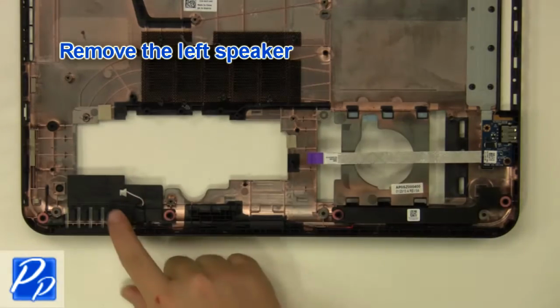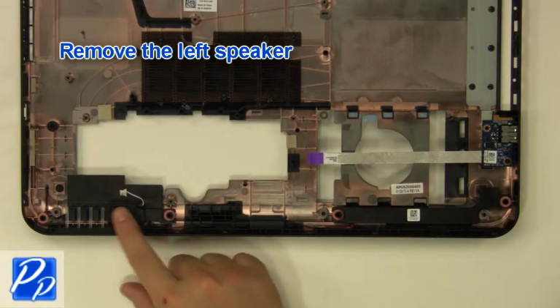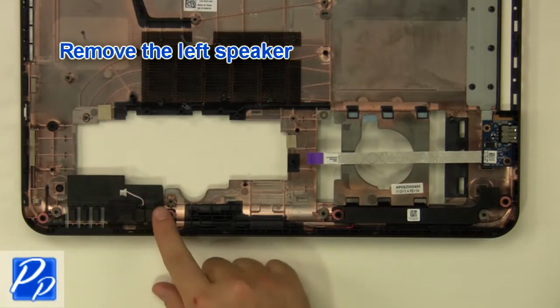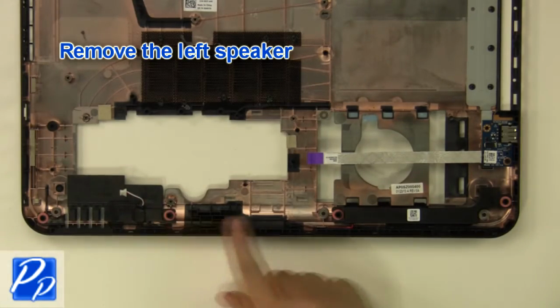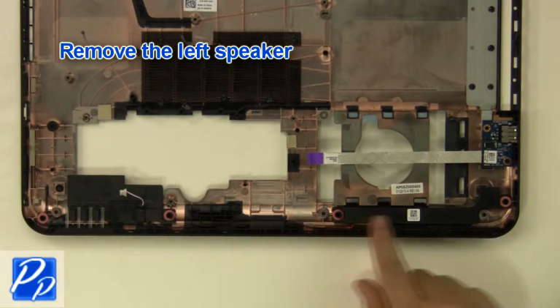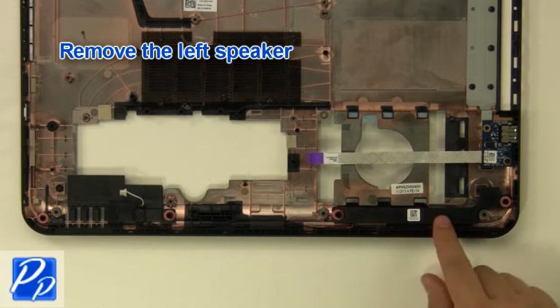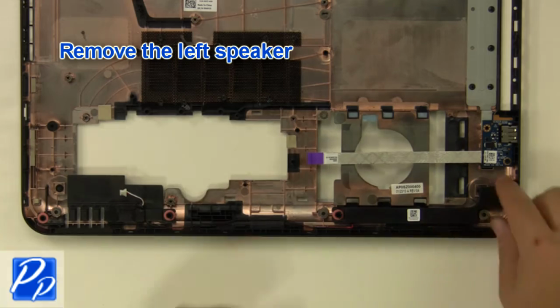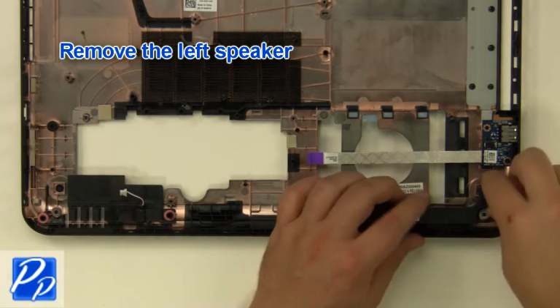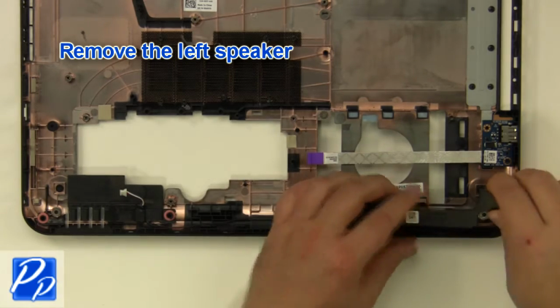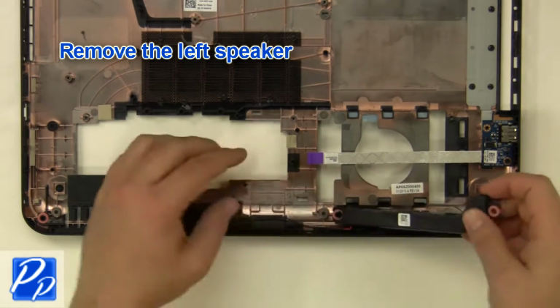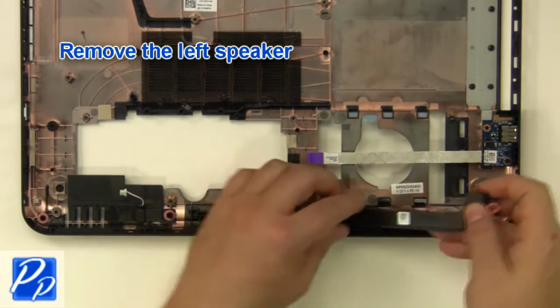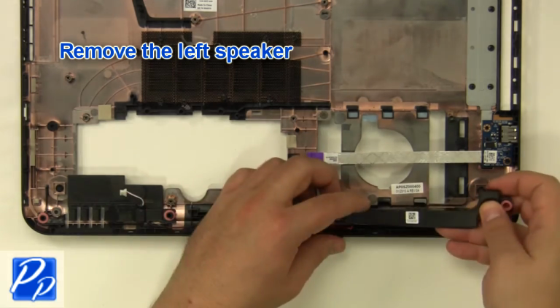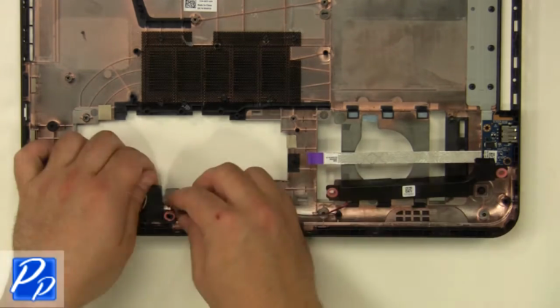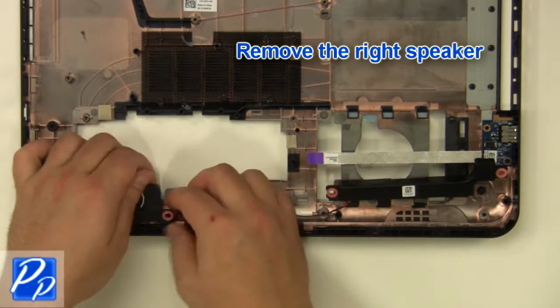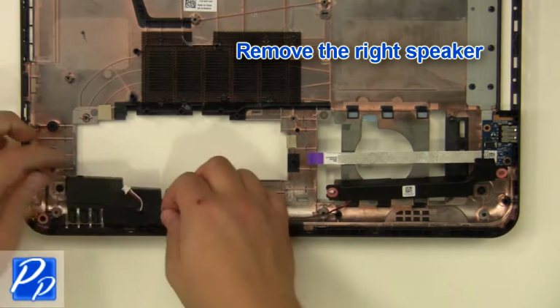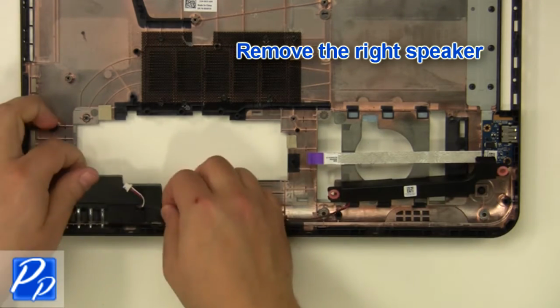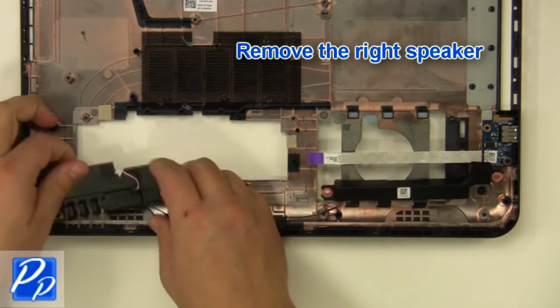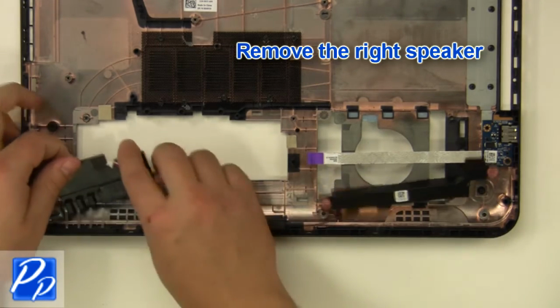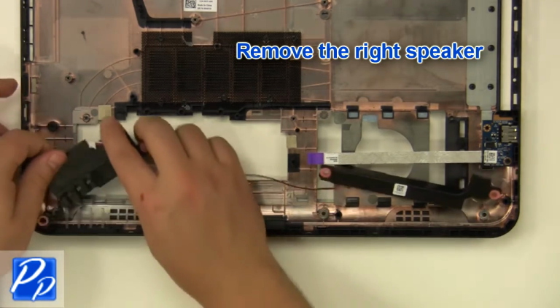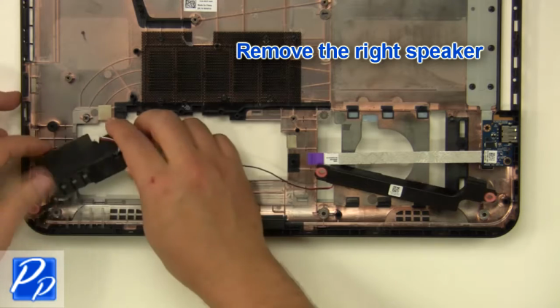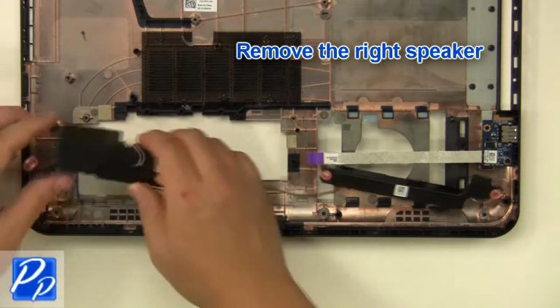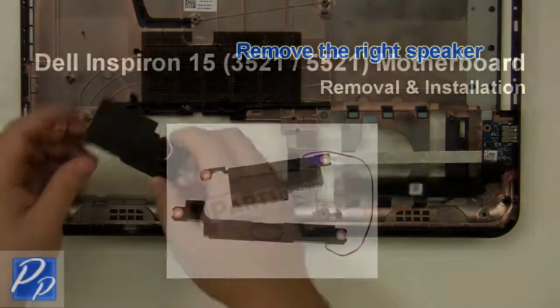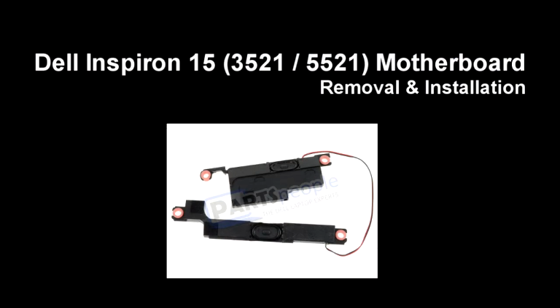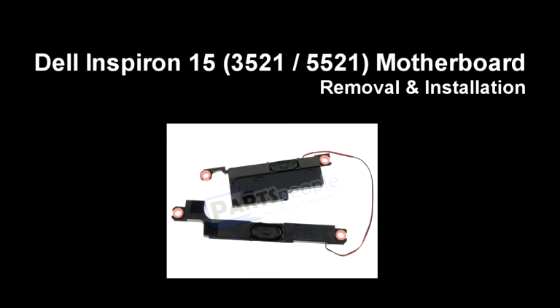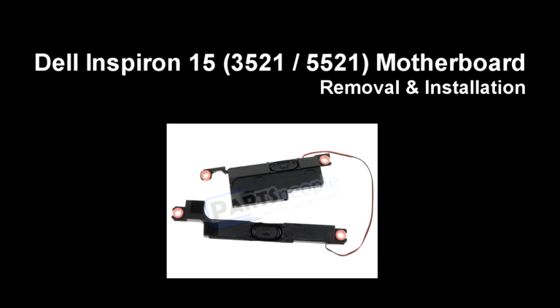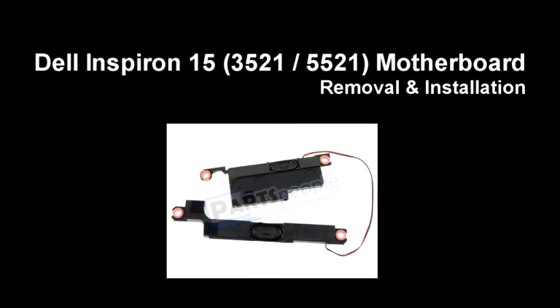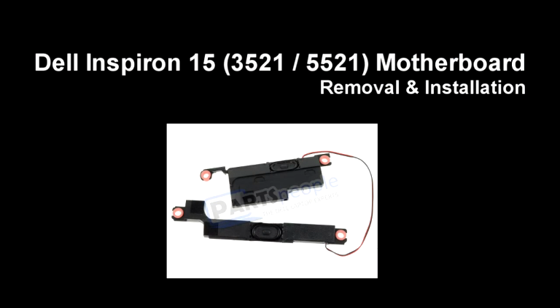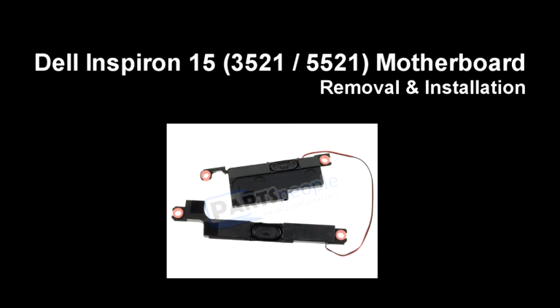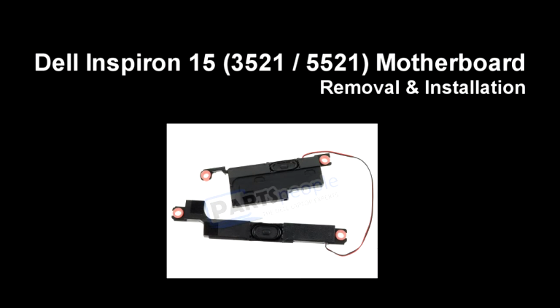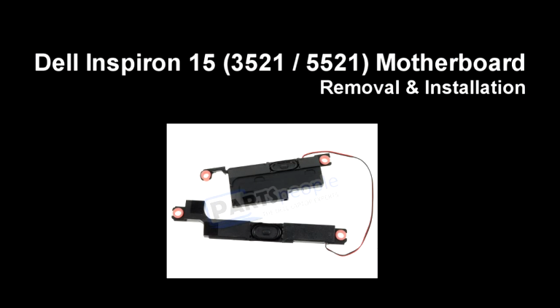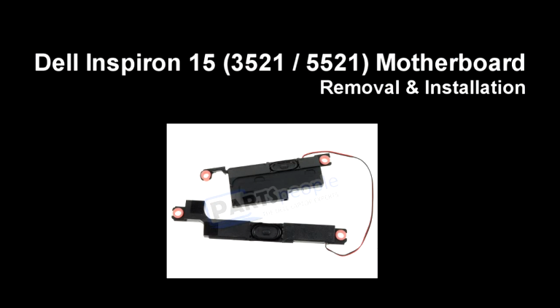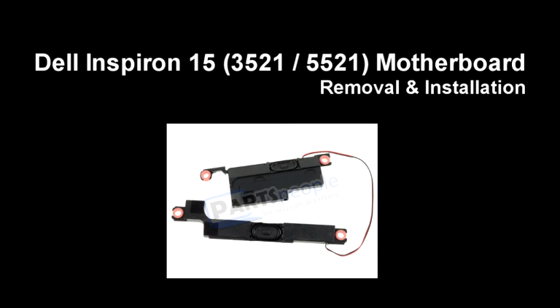Remove the left speaker and remove the right speaker. If you need to find the part, check out the link in the video description, and let's get started with the installation.